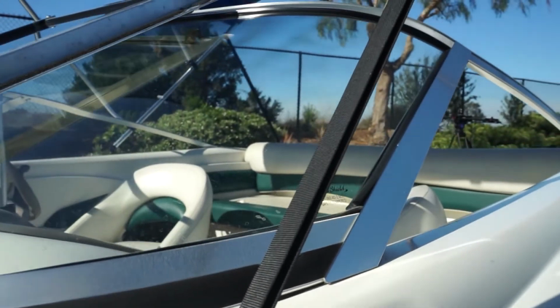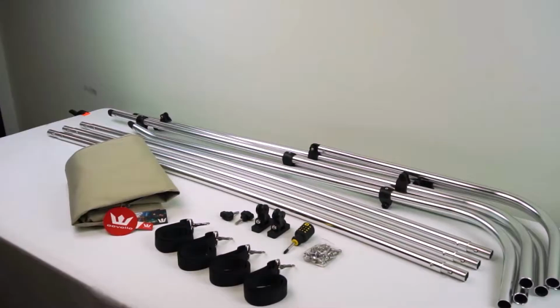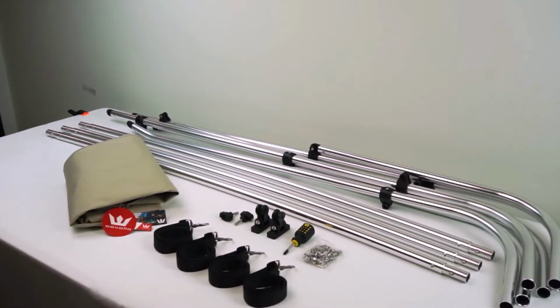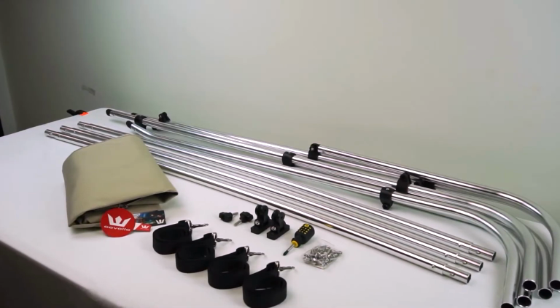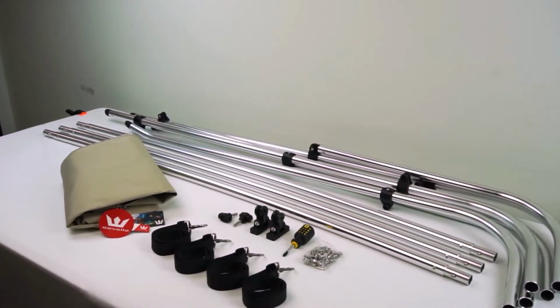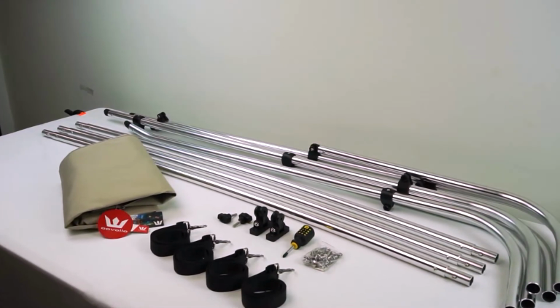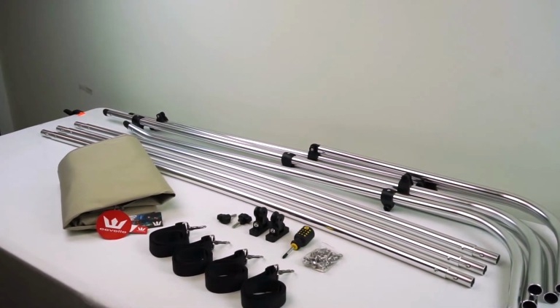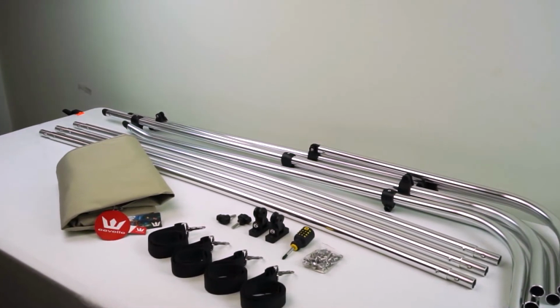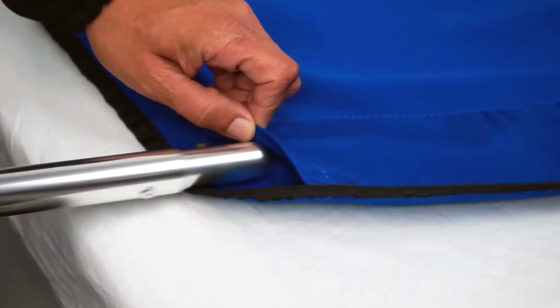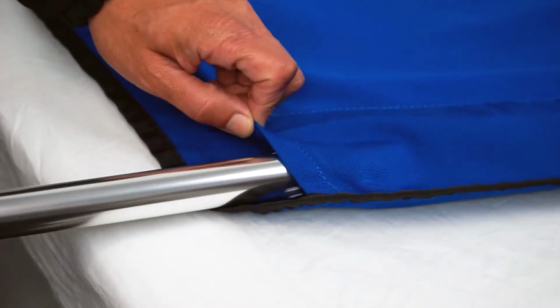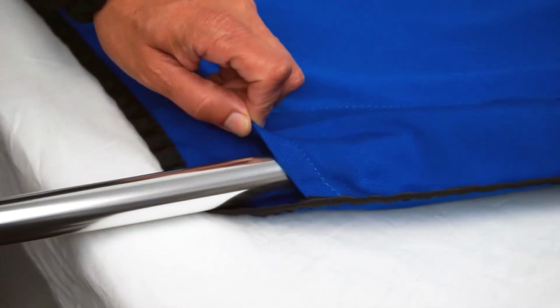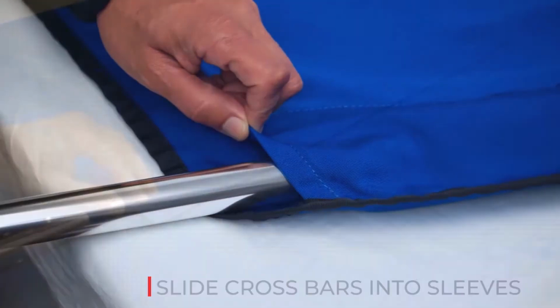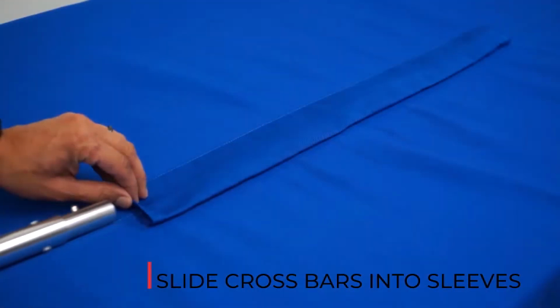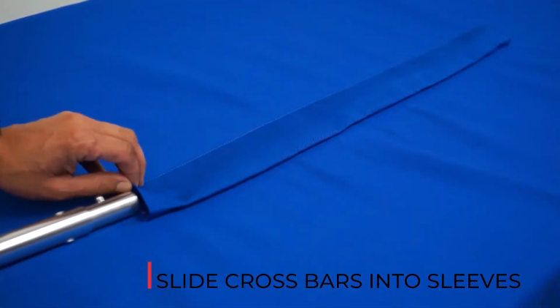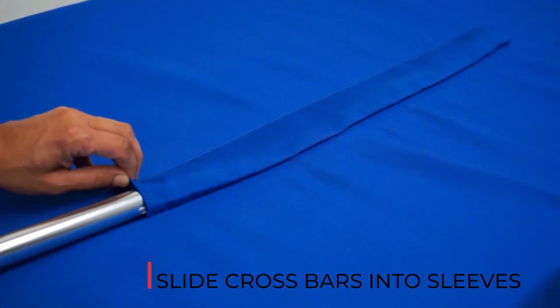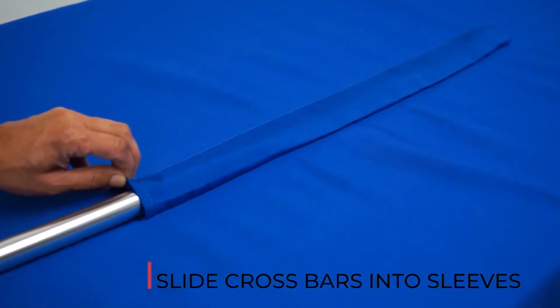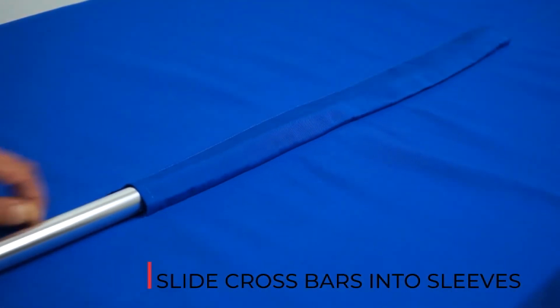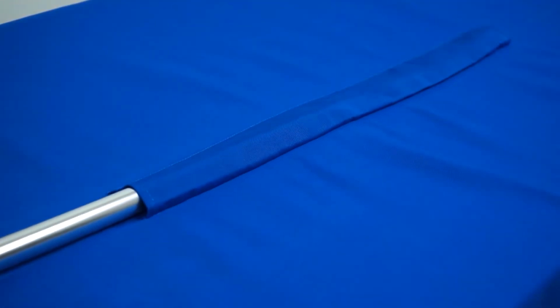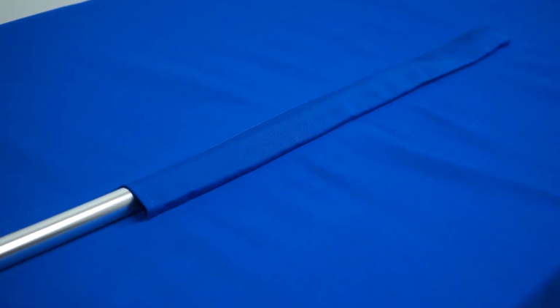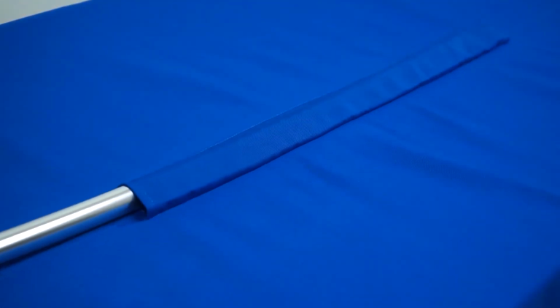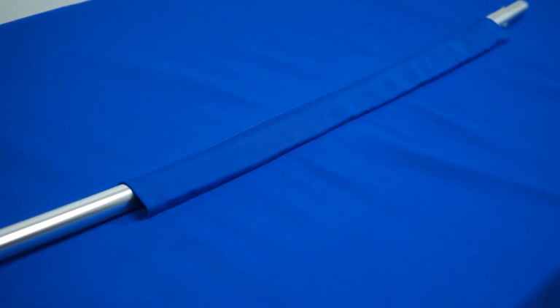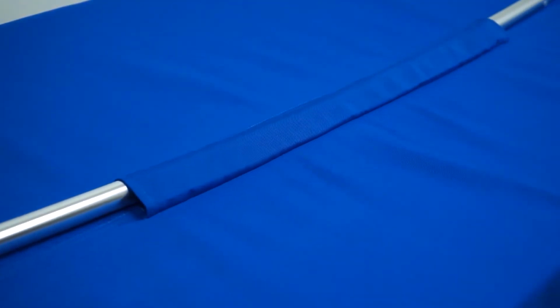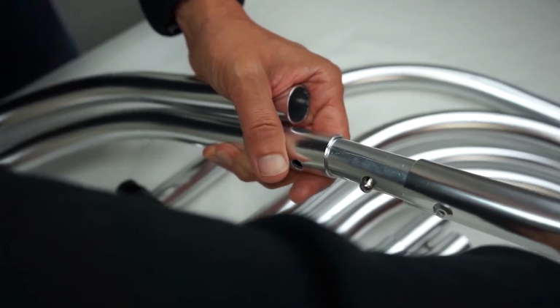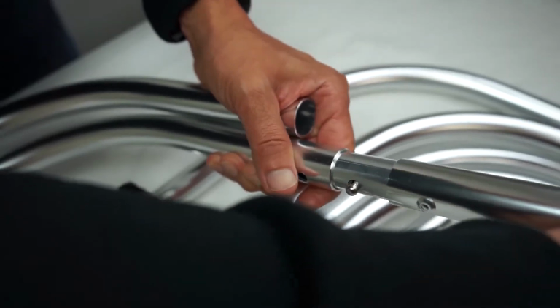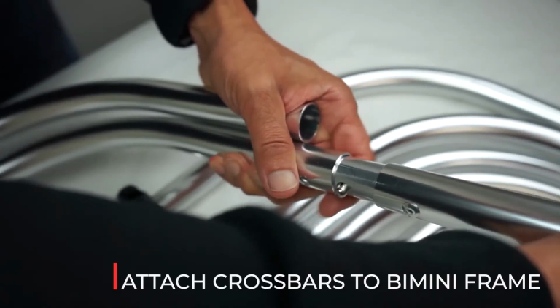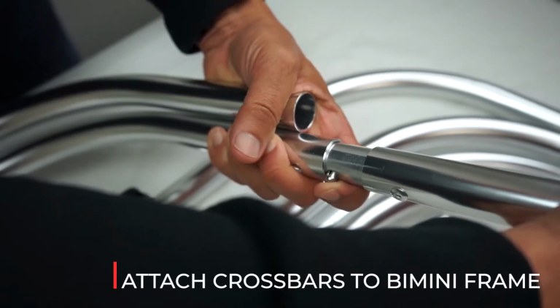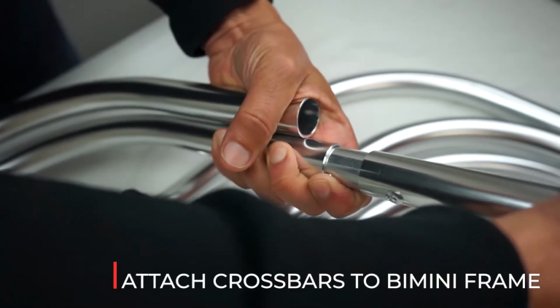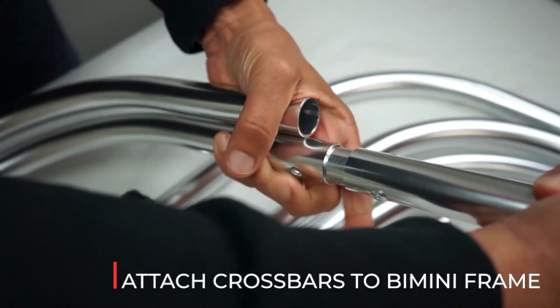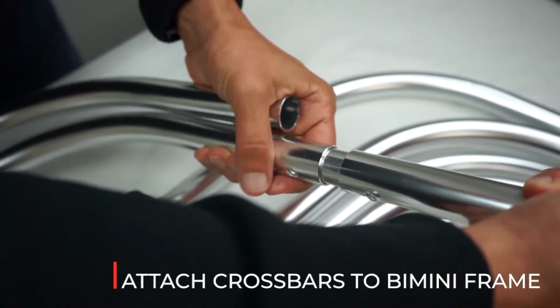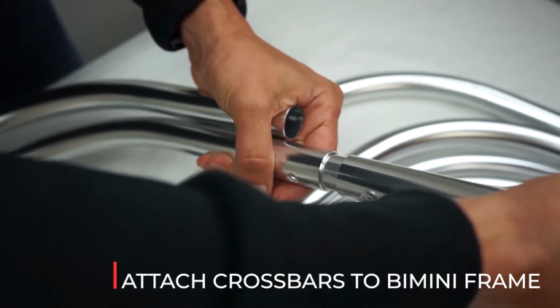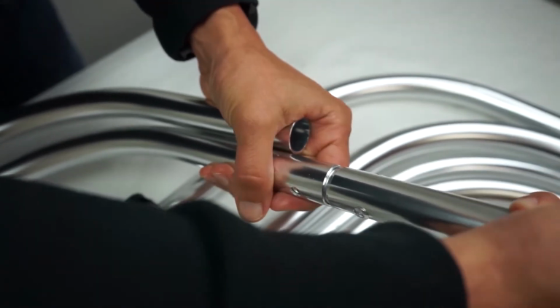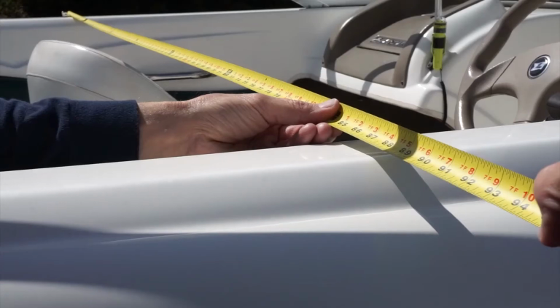Remove the canvas from the bag and lay out the pieces on a clean, dry surface. Lay out the crossbars and slide crossbars down the bimini sleeves. Insert the ends of the crossbars into the side of the frame and lock into place.